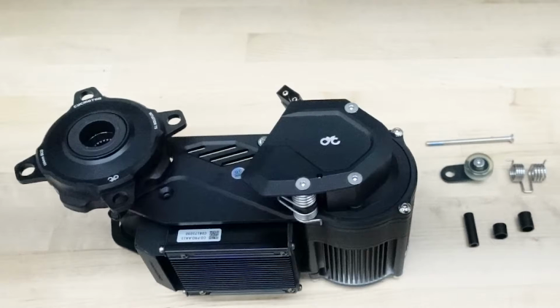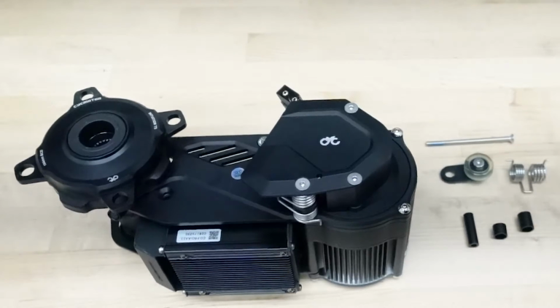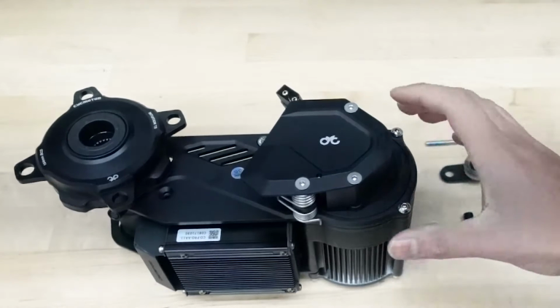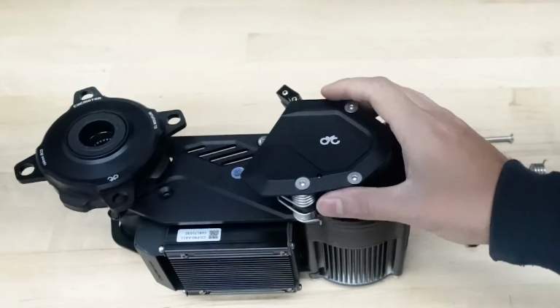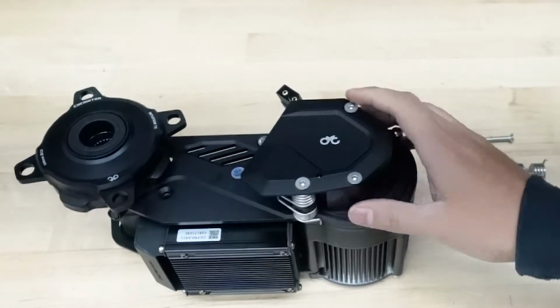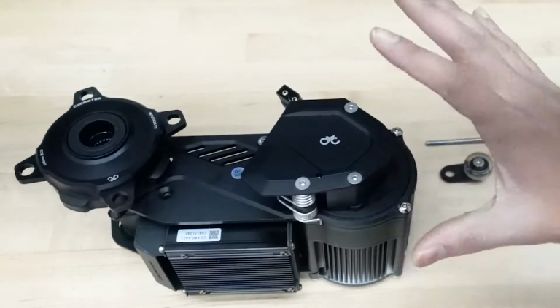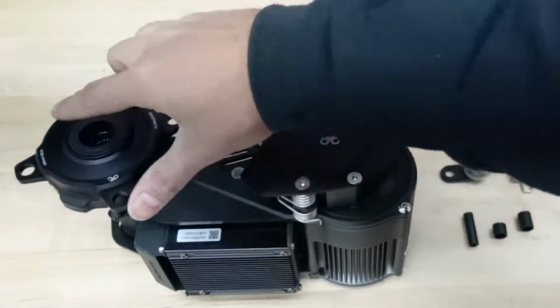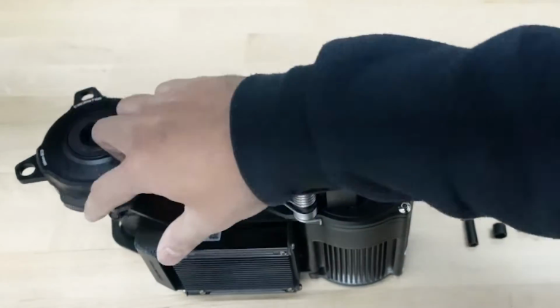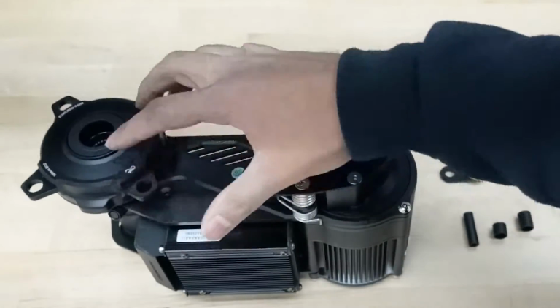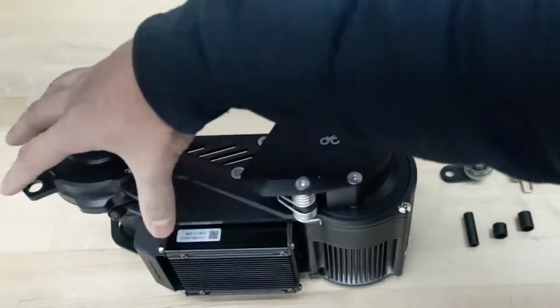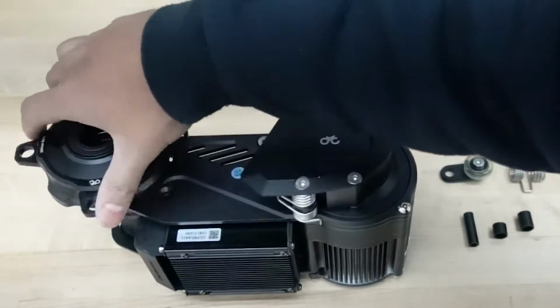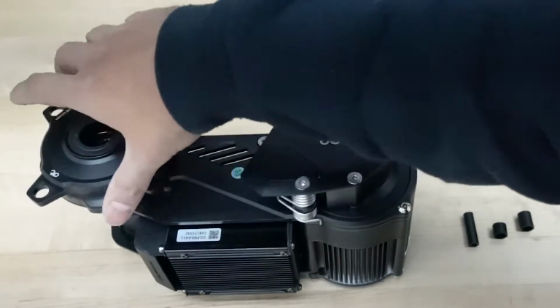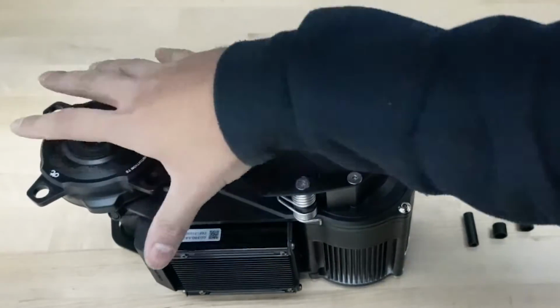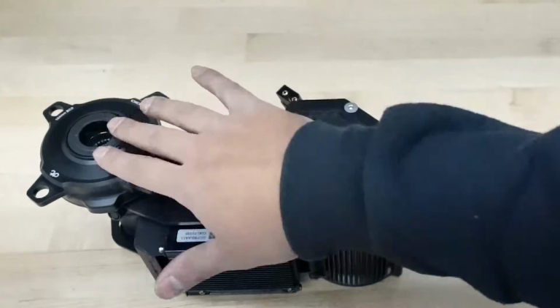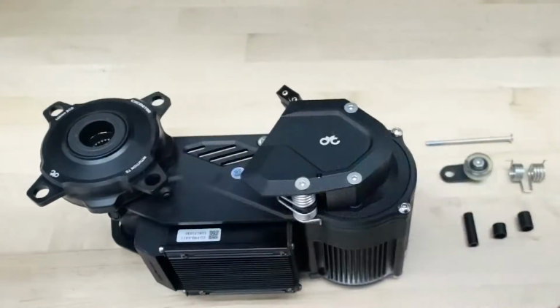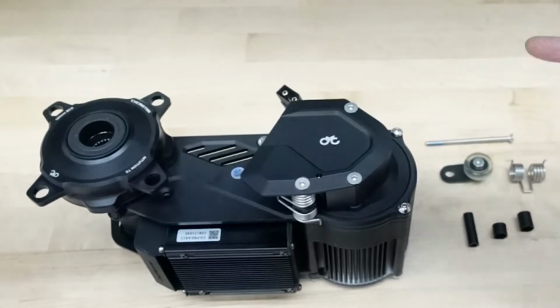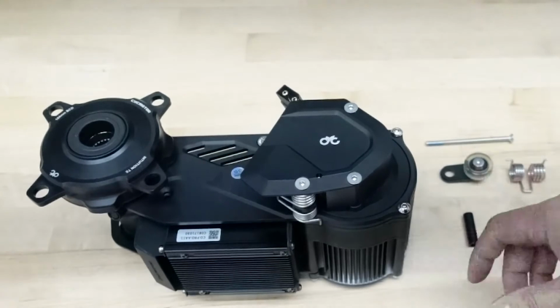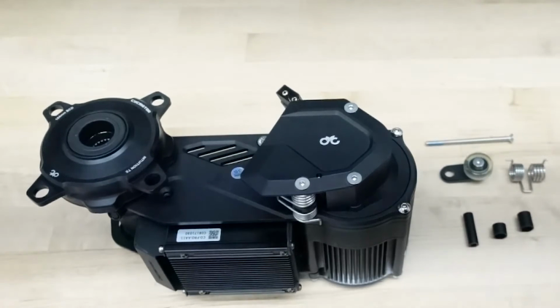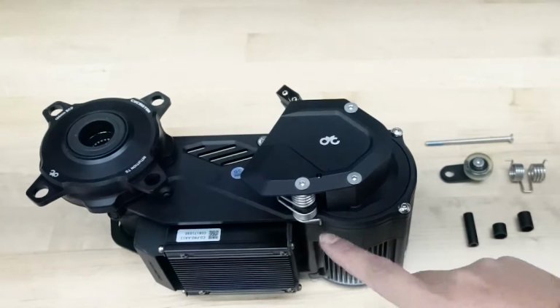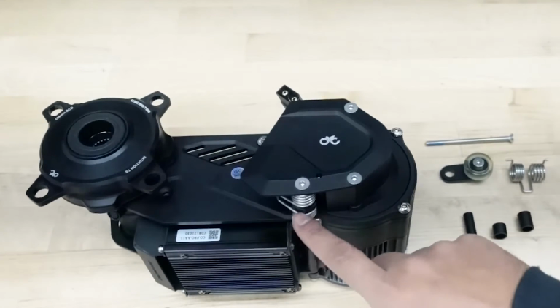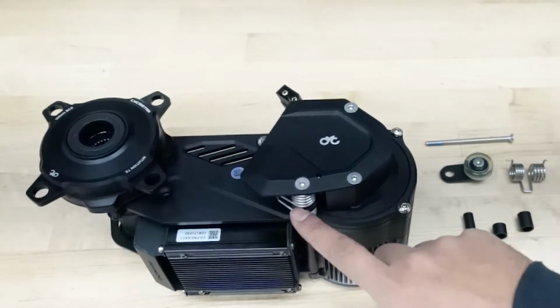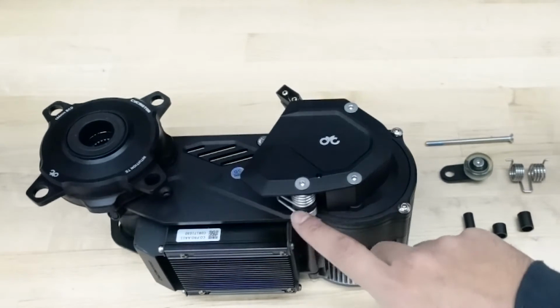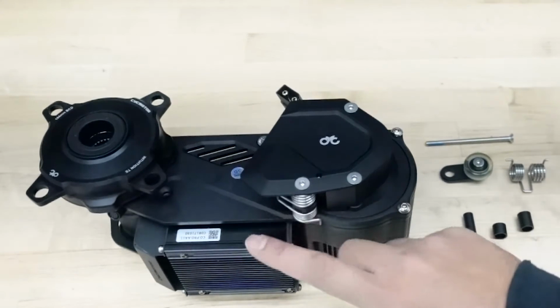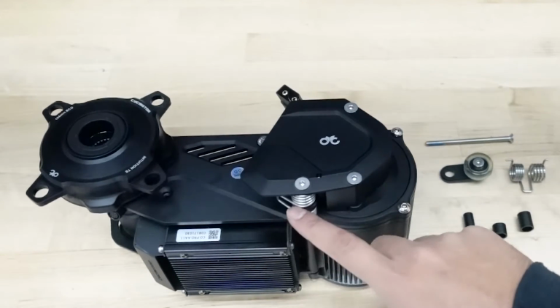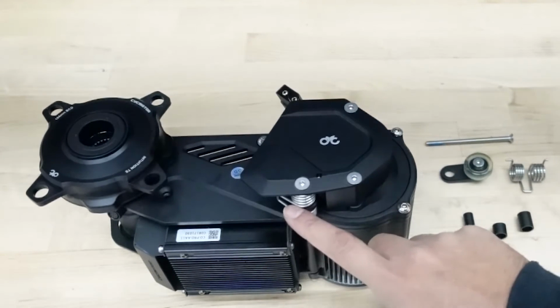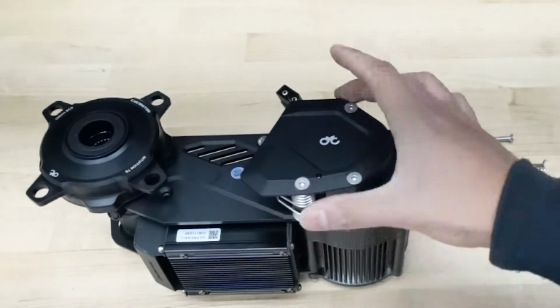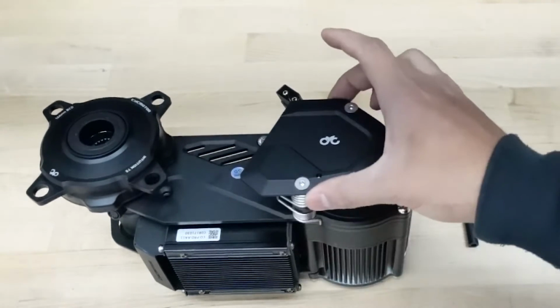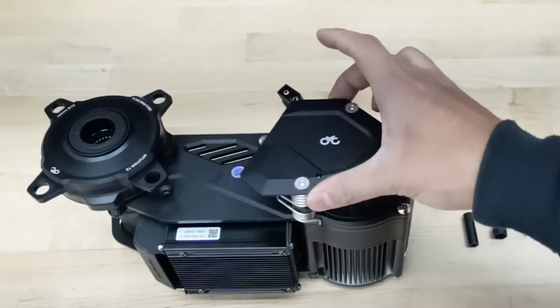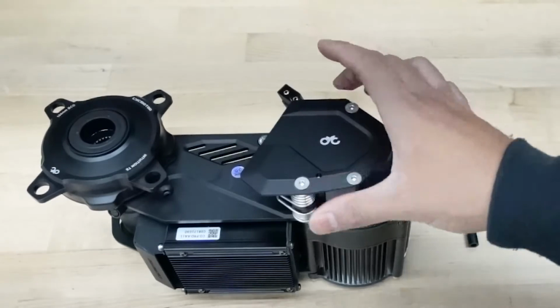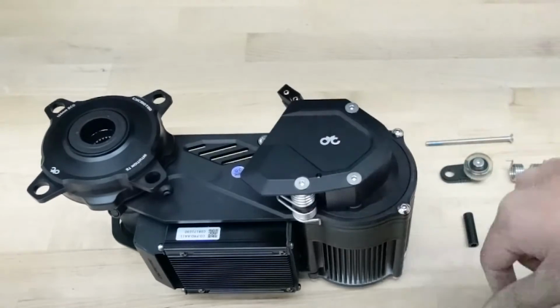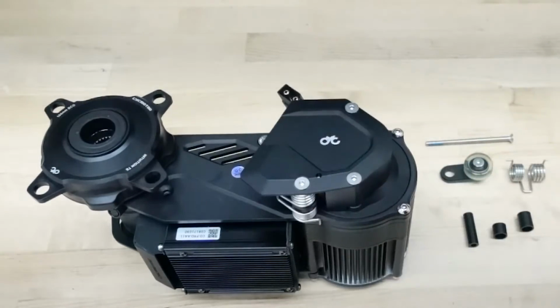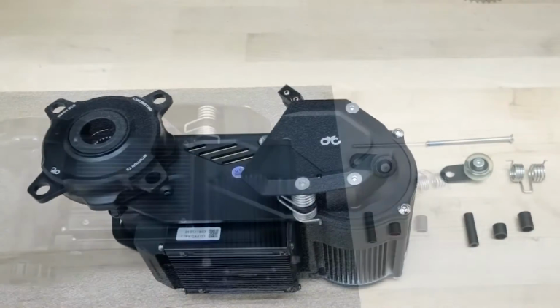Hey, what's up everybody, Abas here from Golden Motor. I was just shooting a video on how to change the chain ring and the sprocket, and I said might as well do a video on how to change the chain tensioner because I have to take this part off anyway. So I'm going to show you that right now.